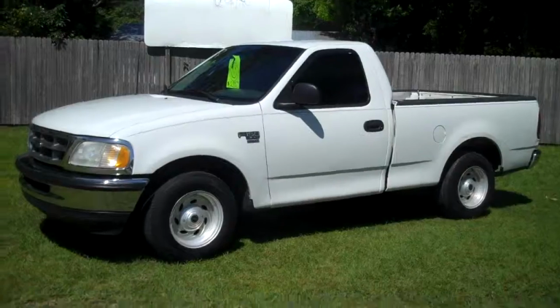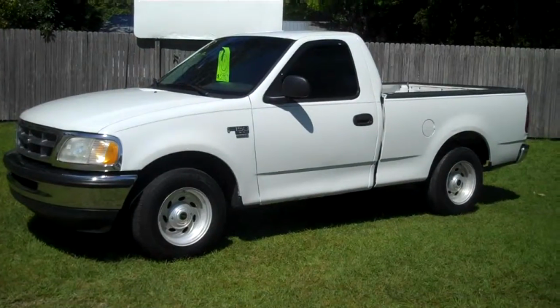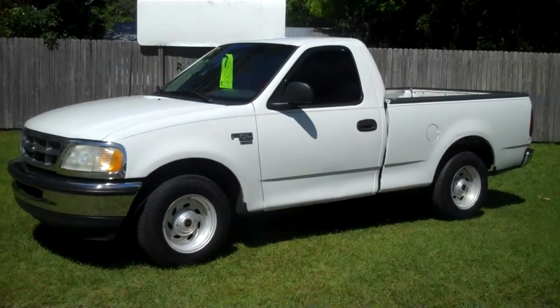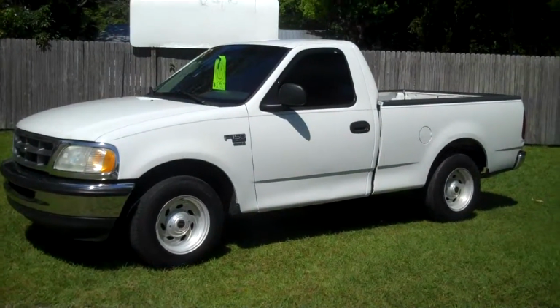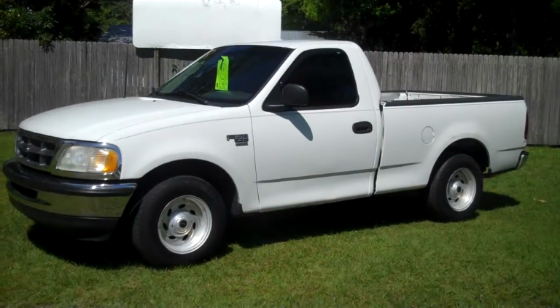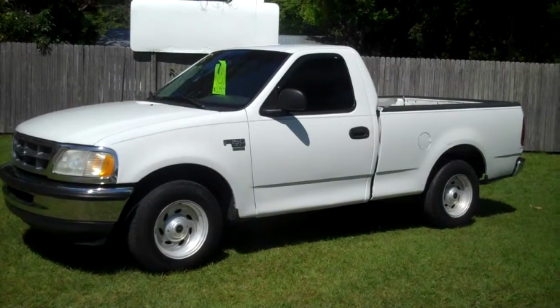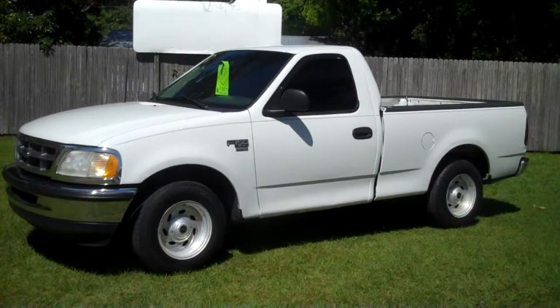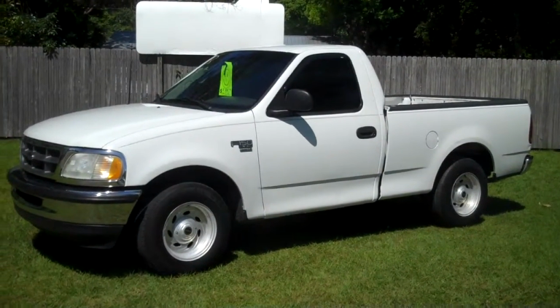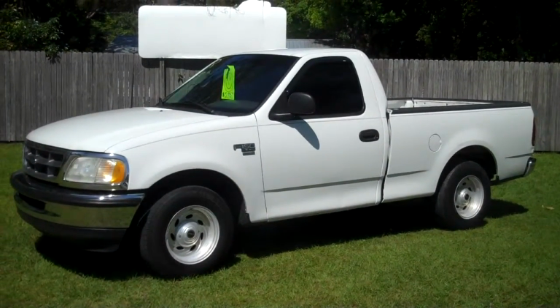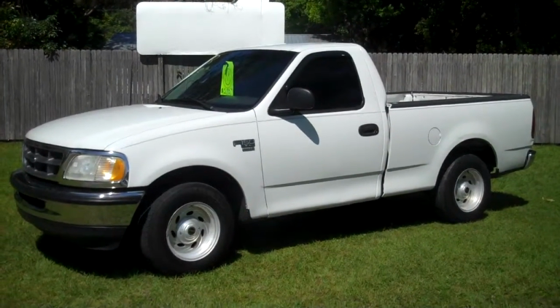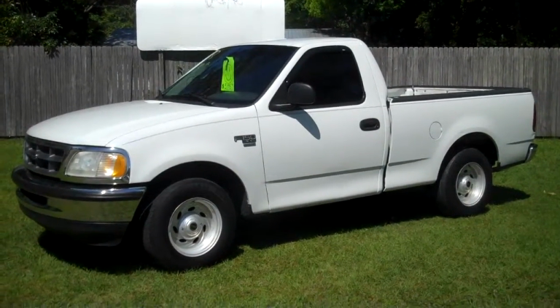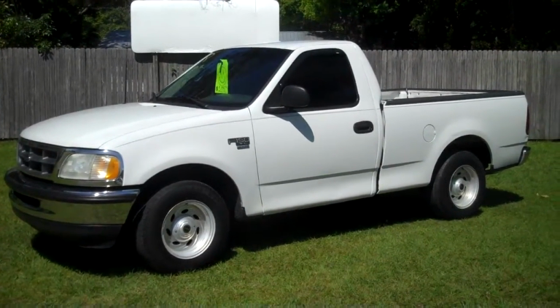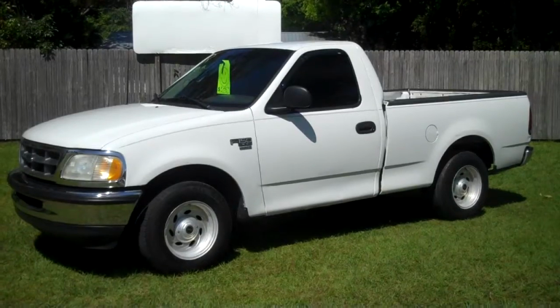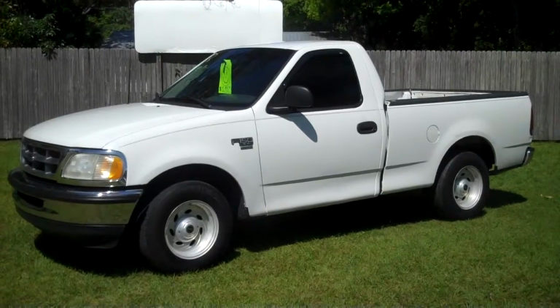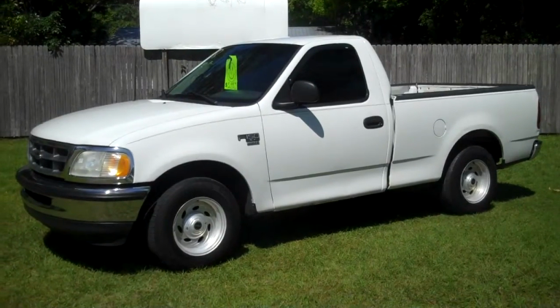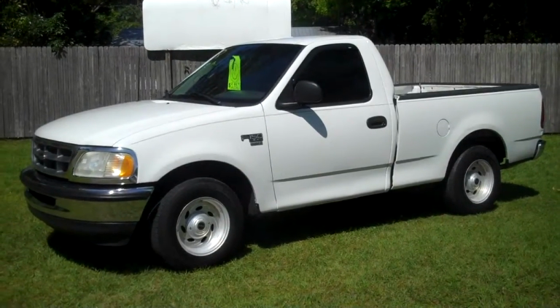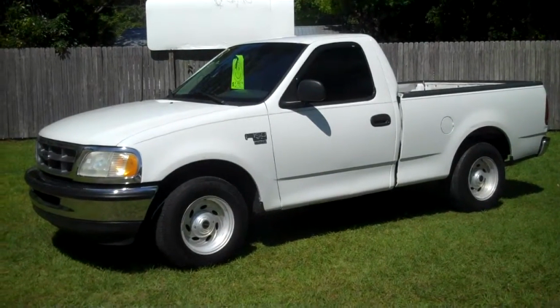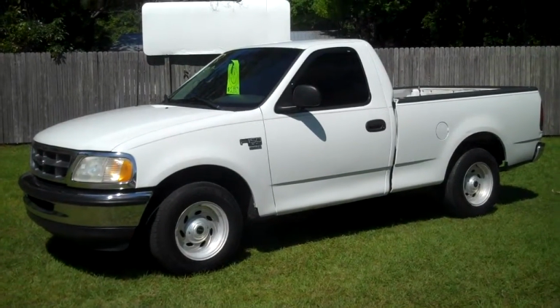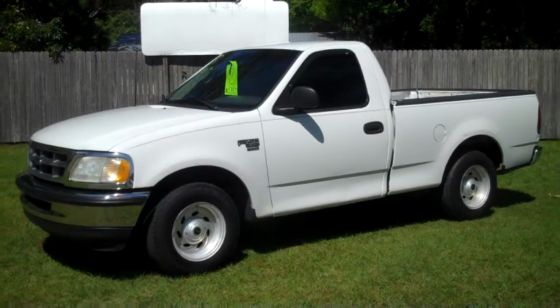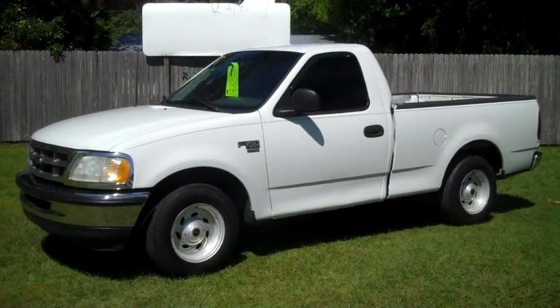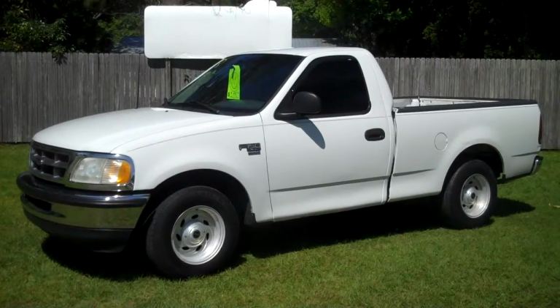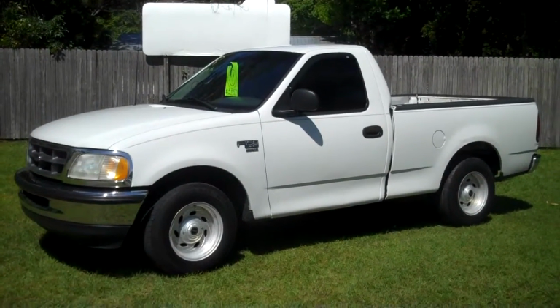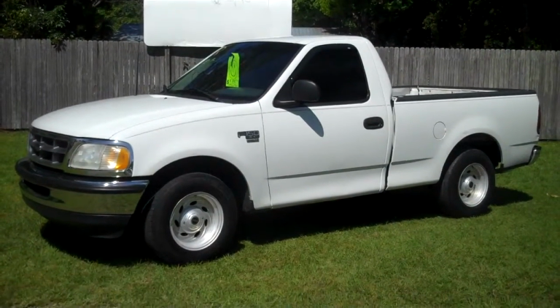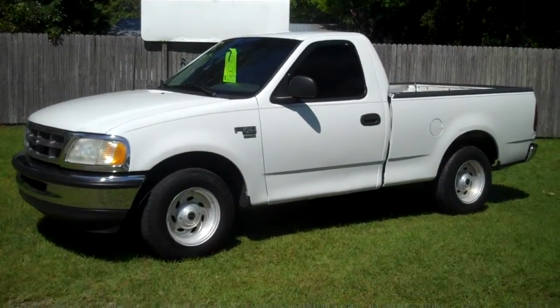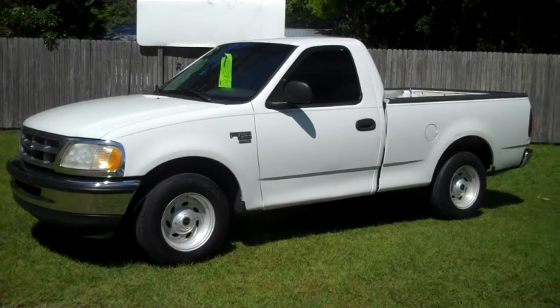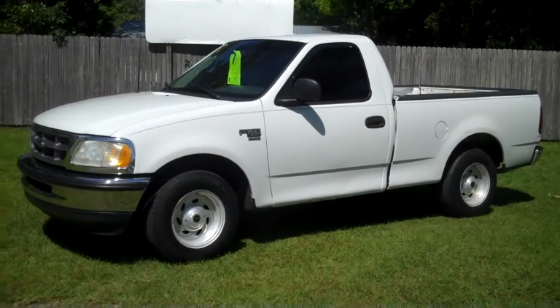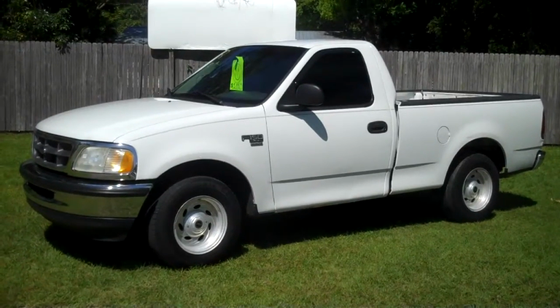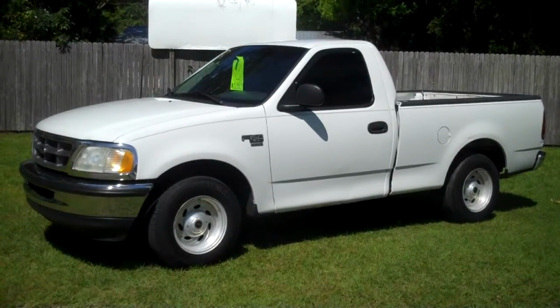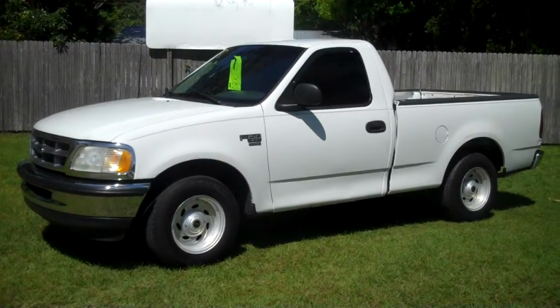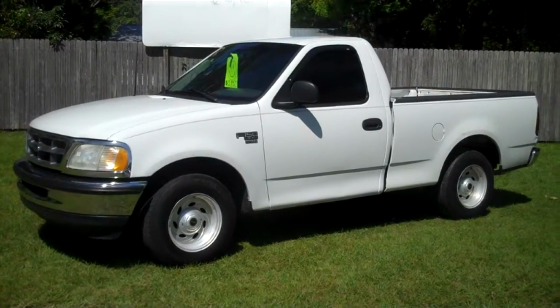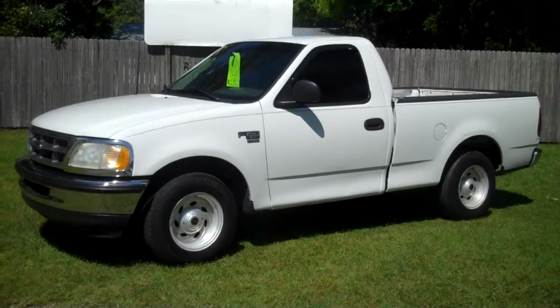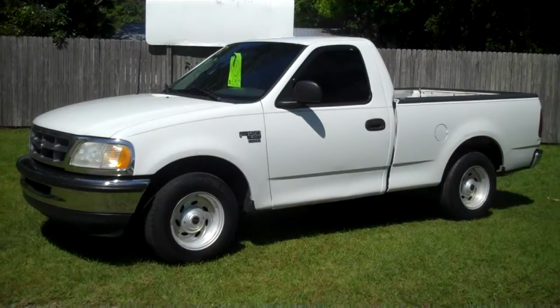1998 Ford F-150 XL V8 4.6 automatic with cloth interior. Truck starts and runs perfect. Sounds great.